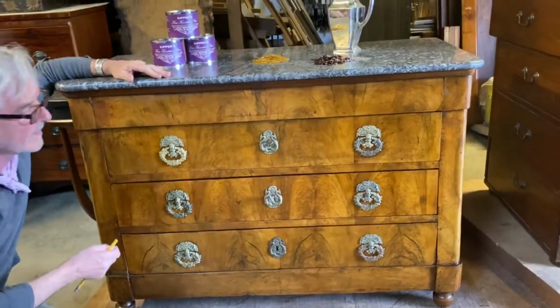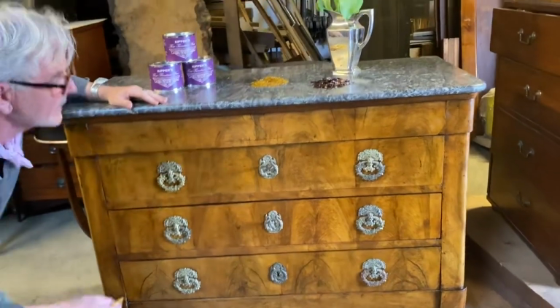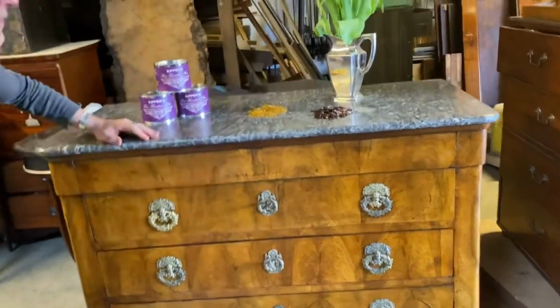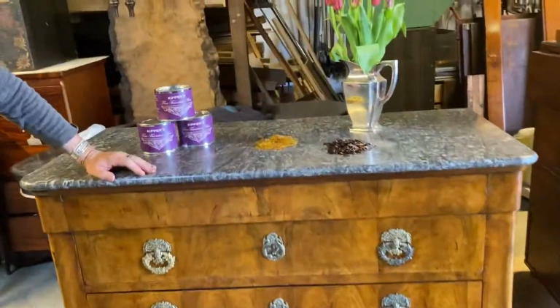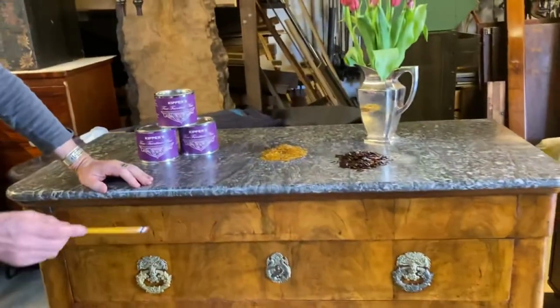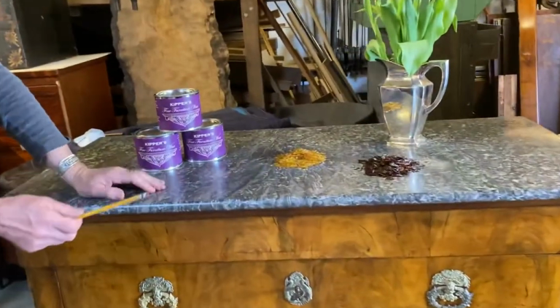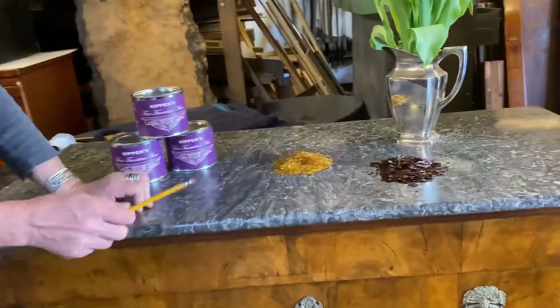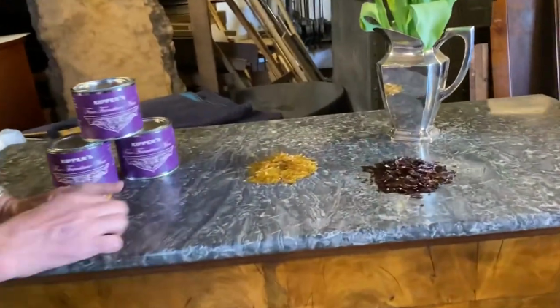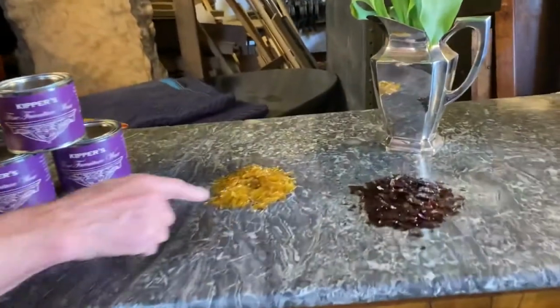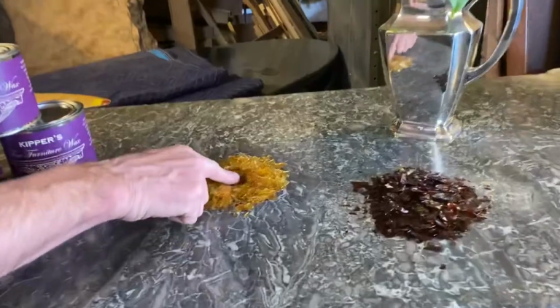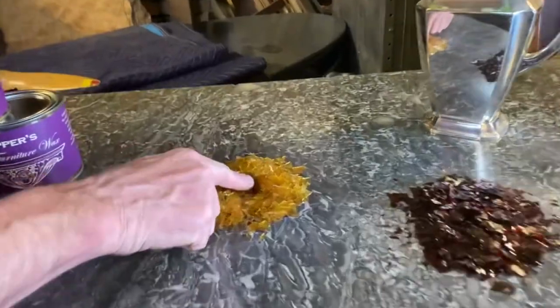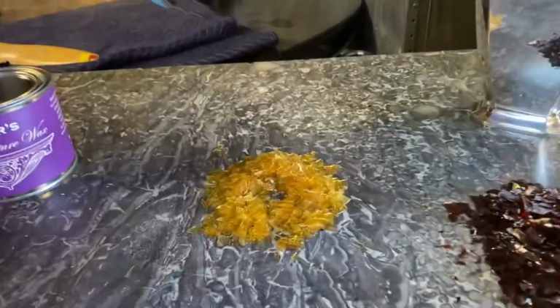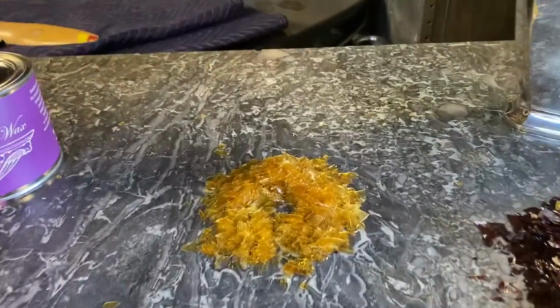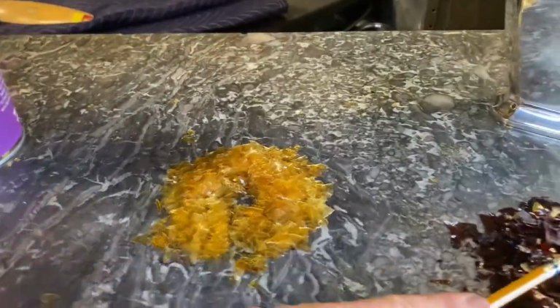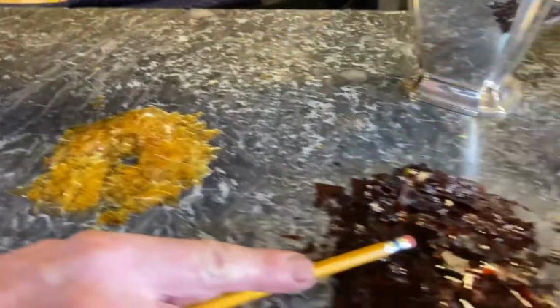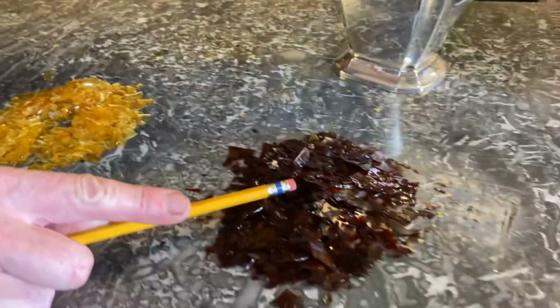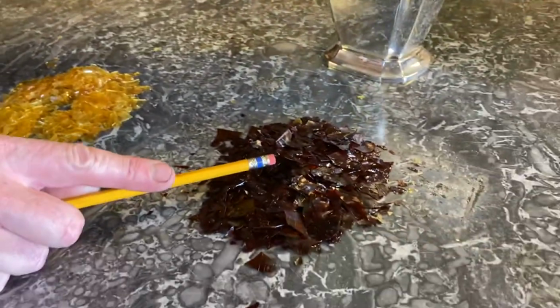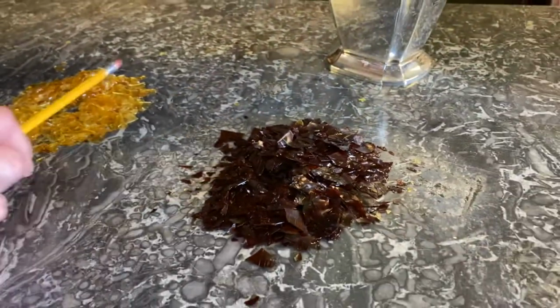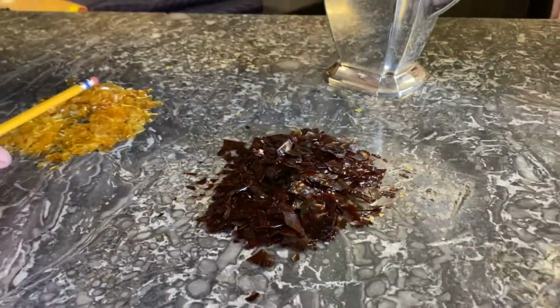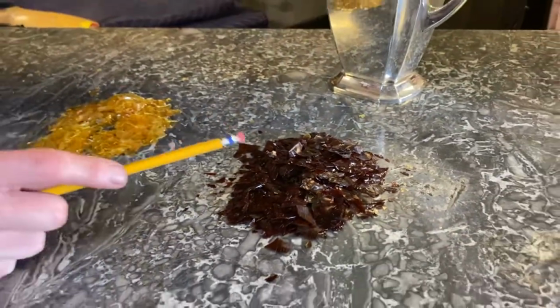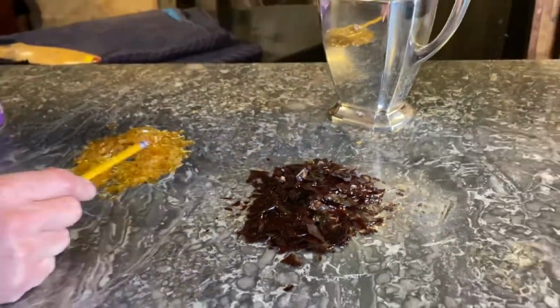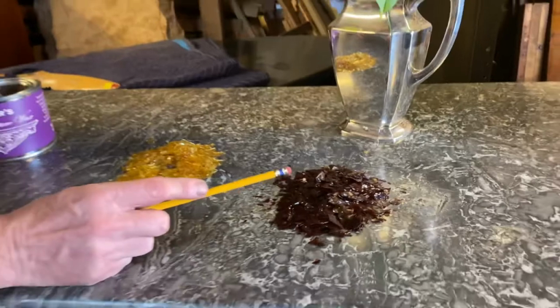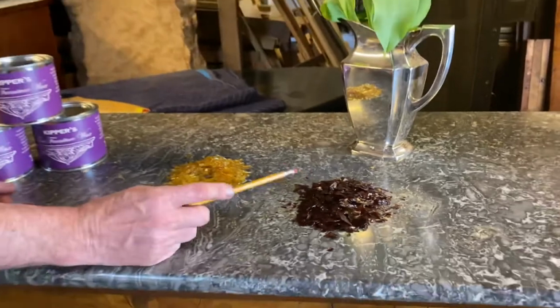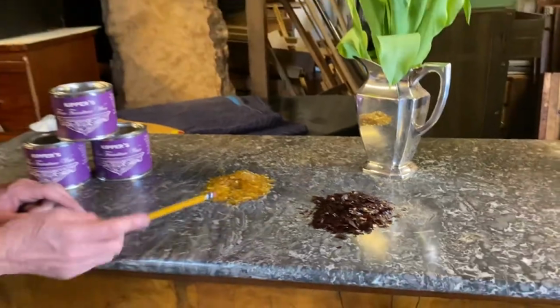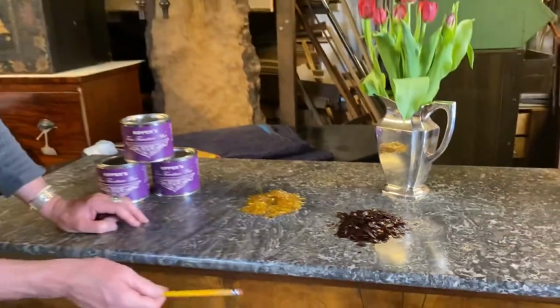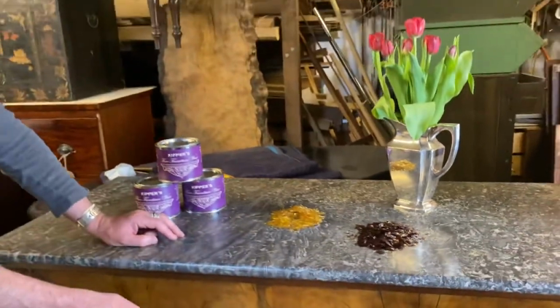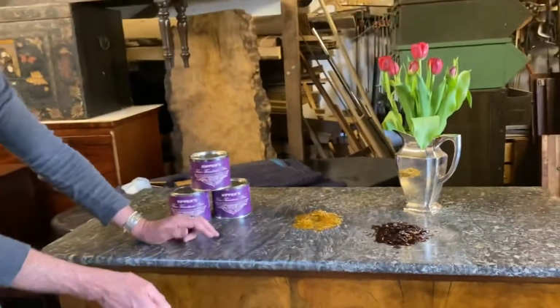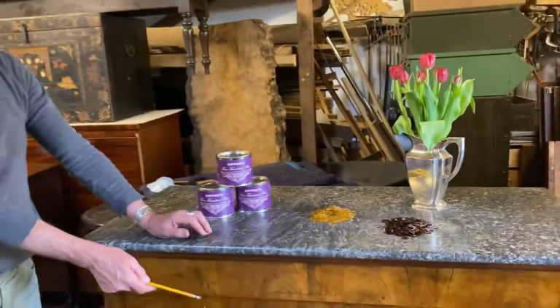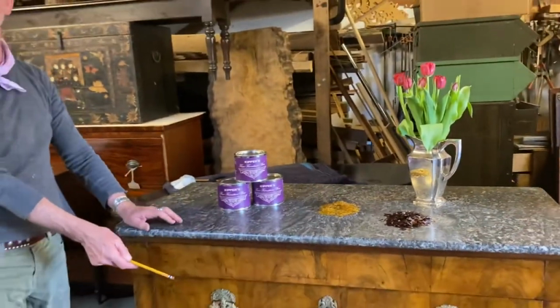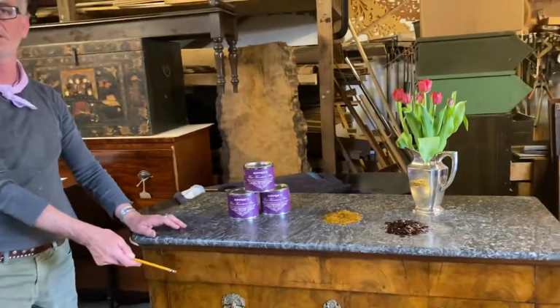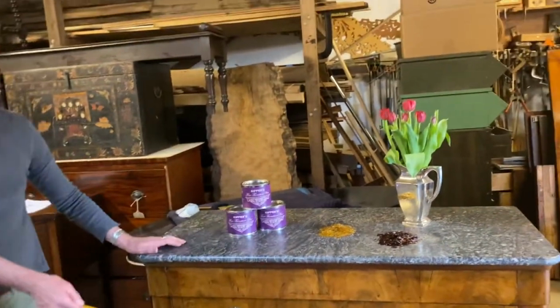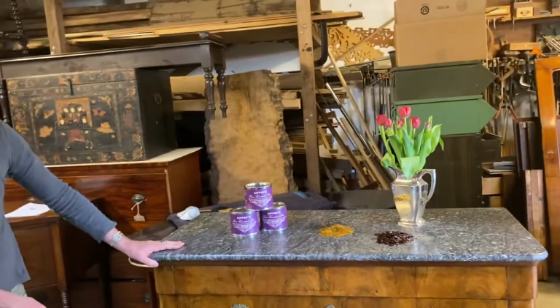Coming up to the top here, you will see you have blonde shellac and button shellac — these were the two flakes that I used to get the overall French polish tones onto the piece.